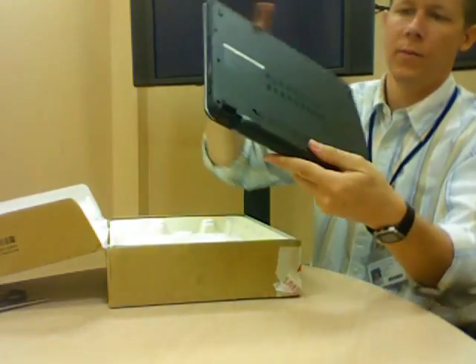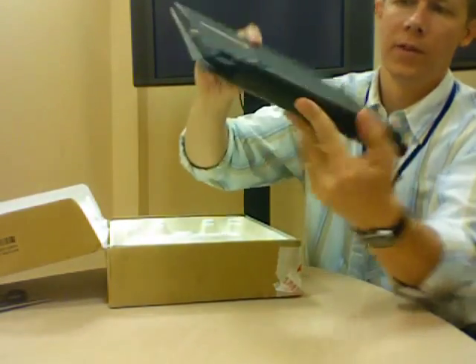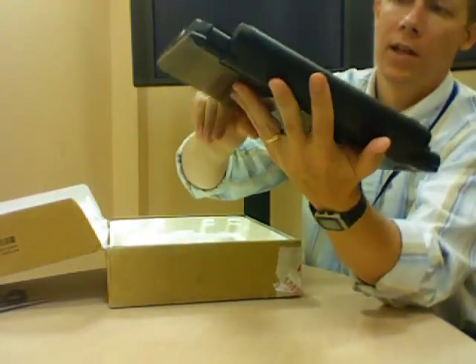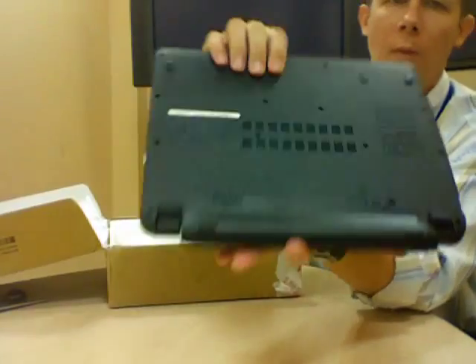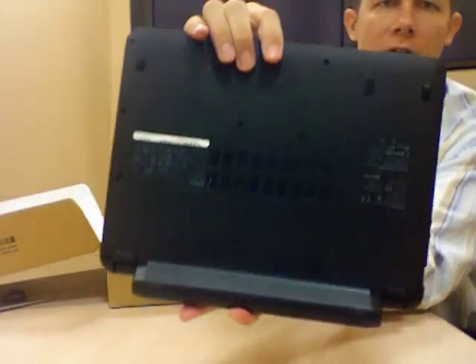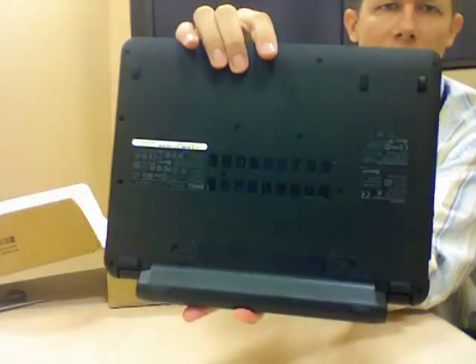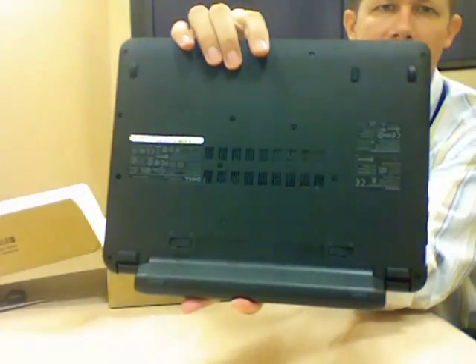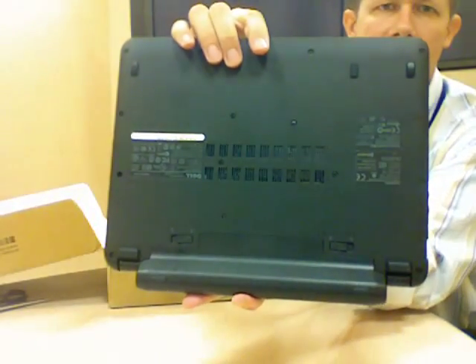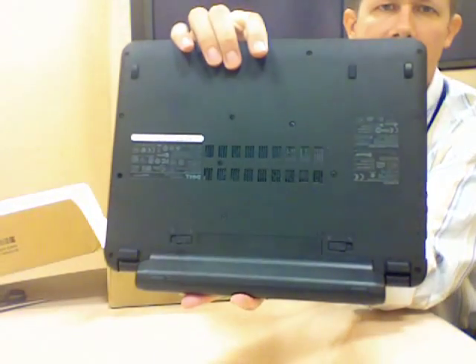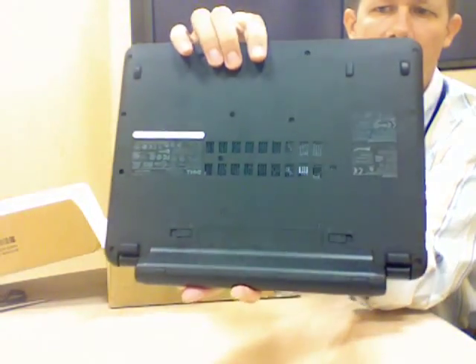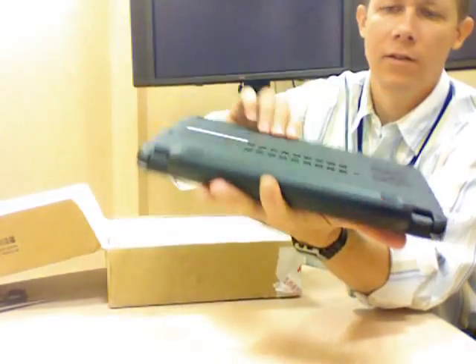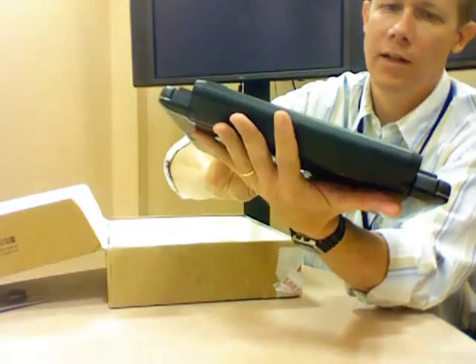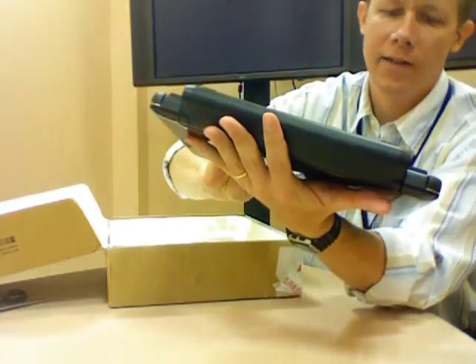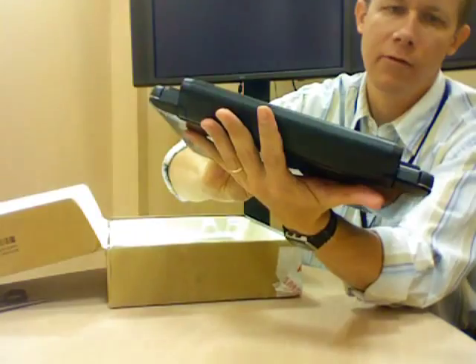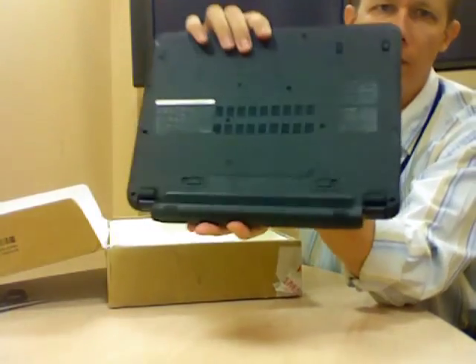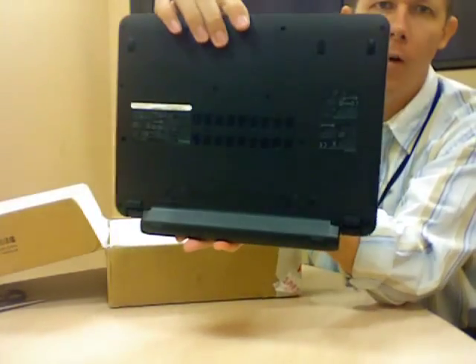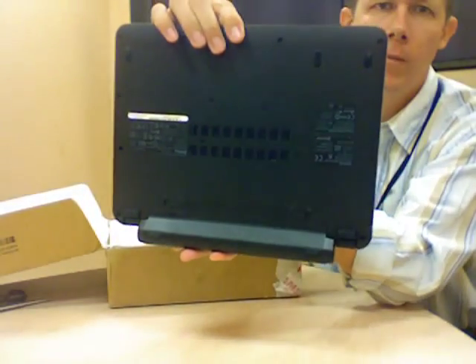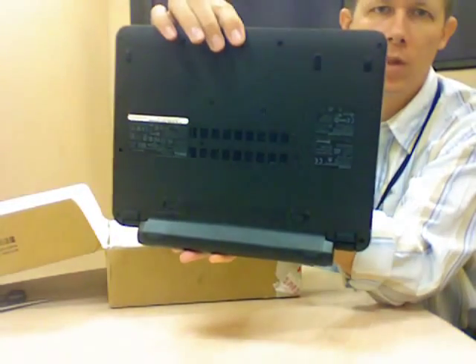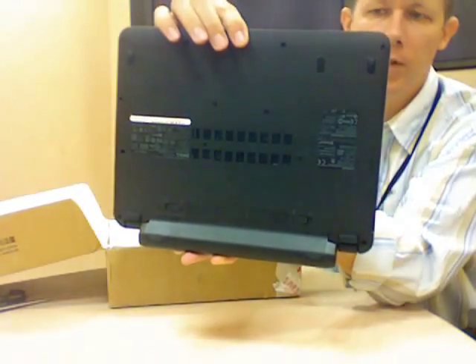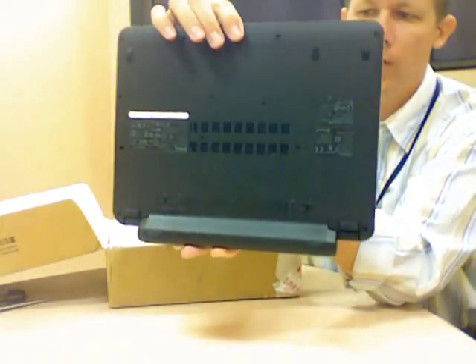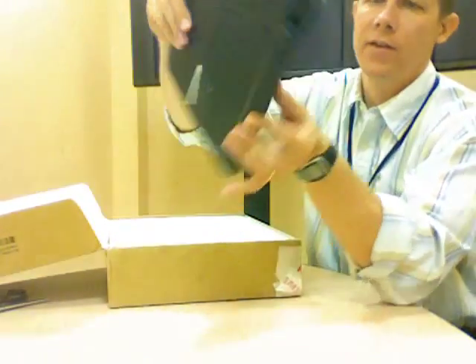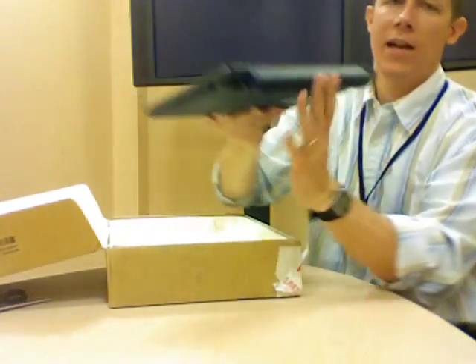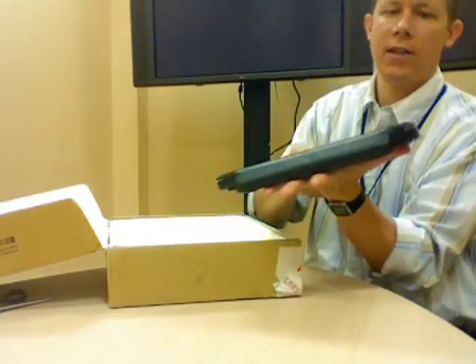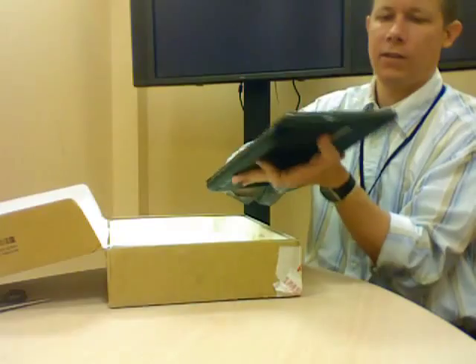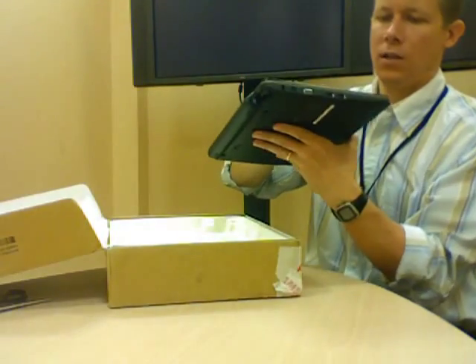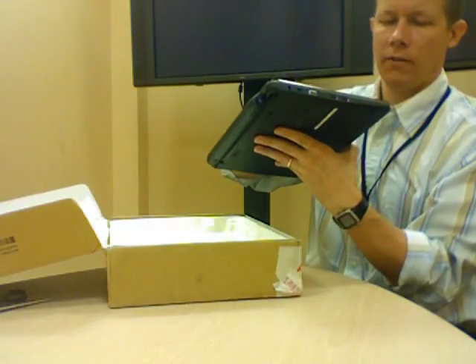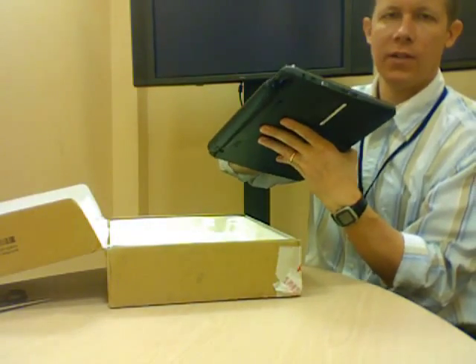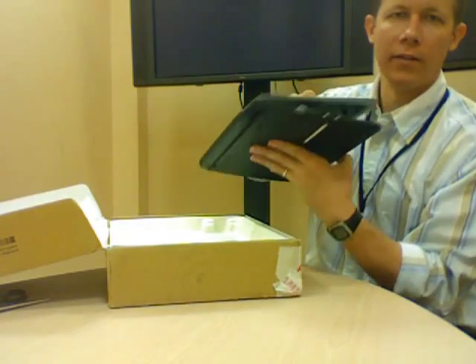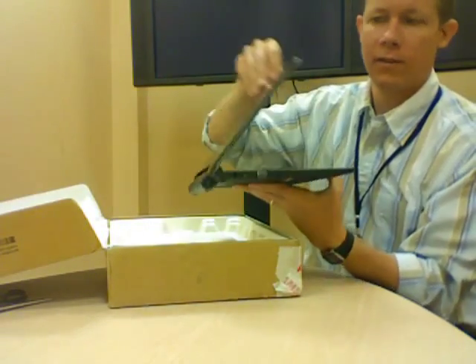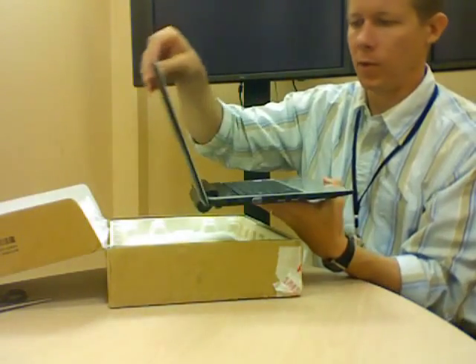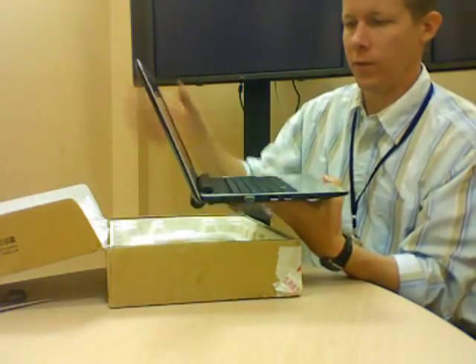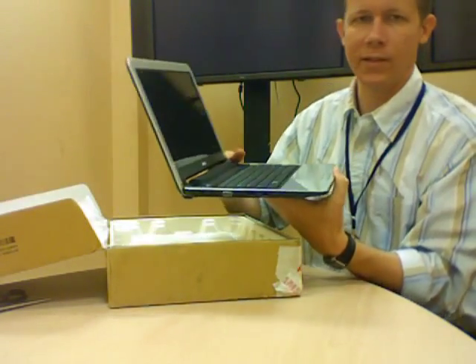There's the bottom — just a bunch of screws and vents down there. It doesn't look like there's easy access to RAM or anything, which a lot of netbooks have, but apparently this one doesn't. The RAM is integrated on the motherboard, so that would make sense.